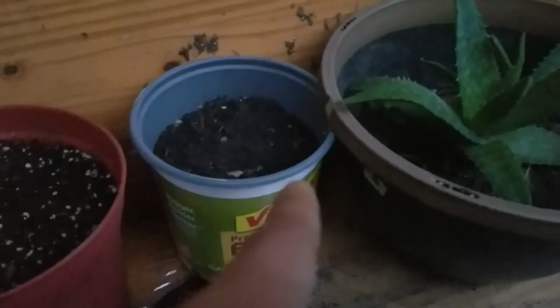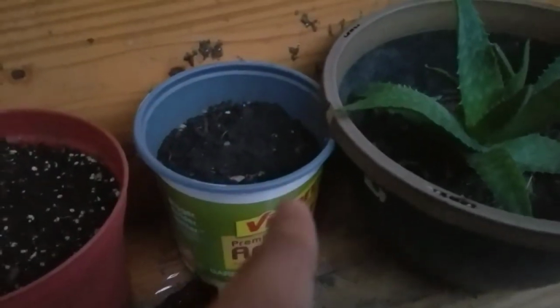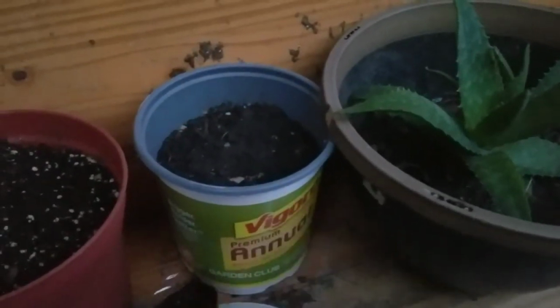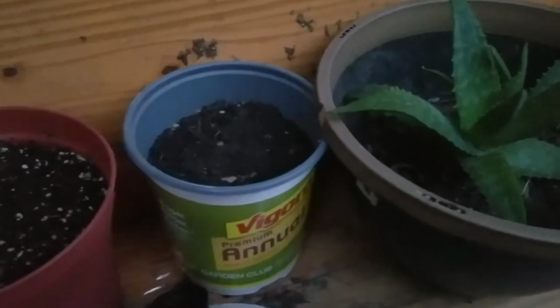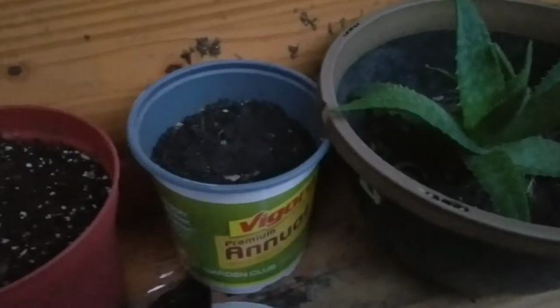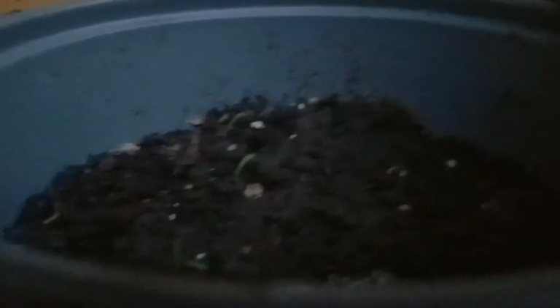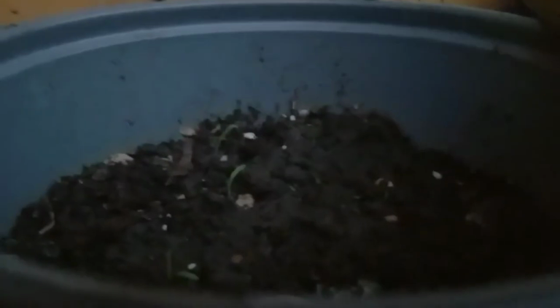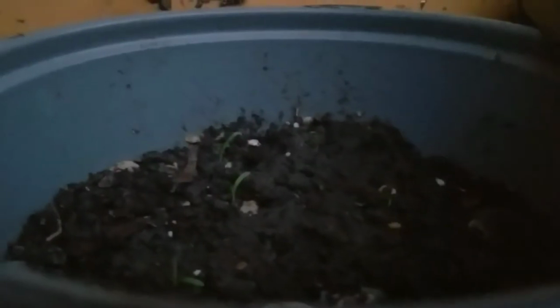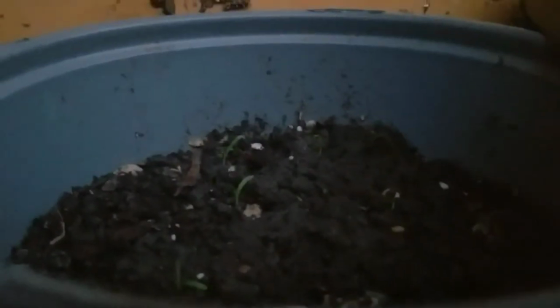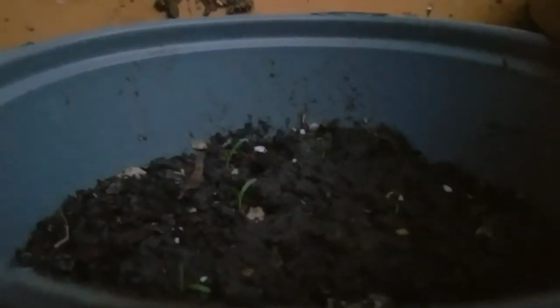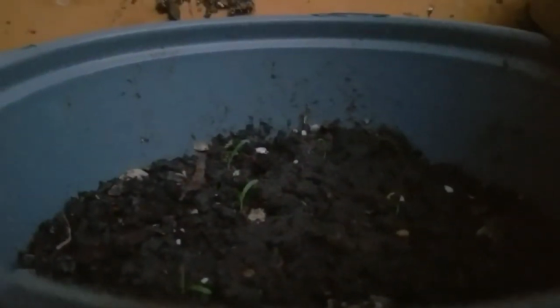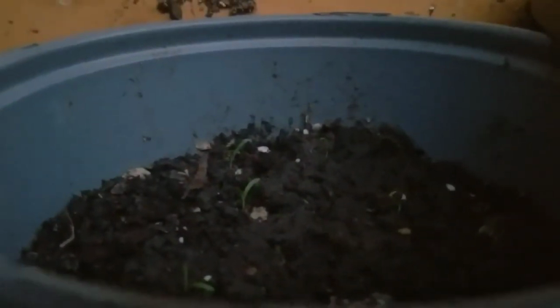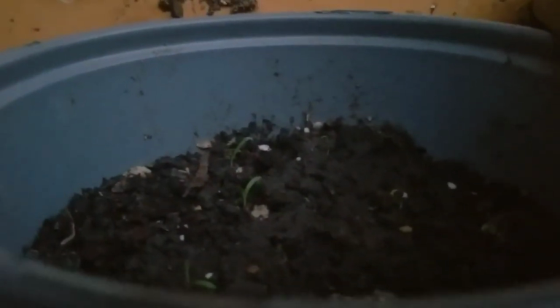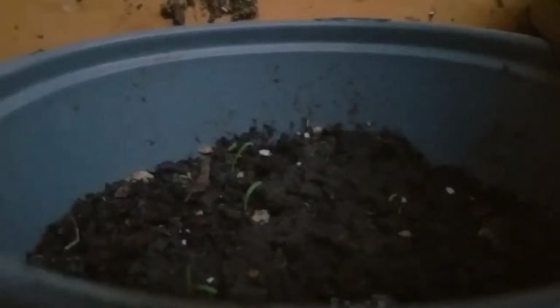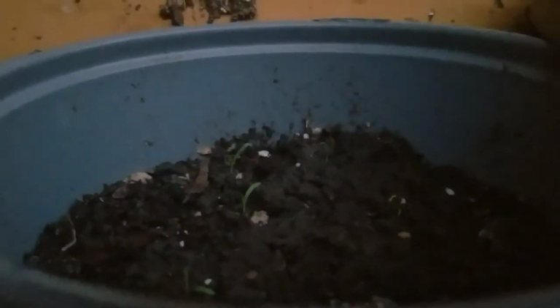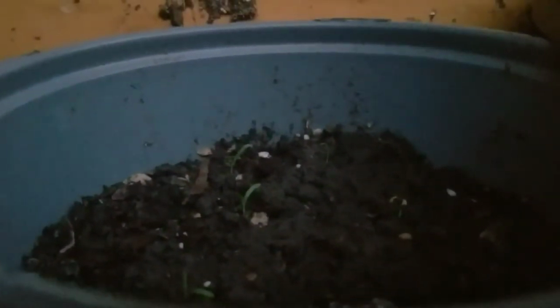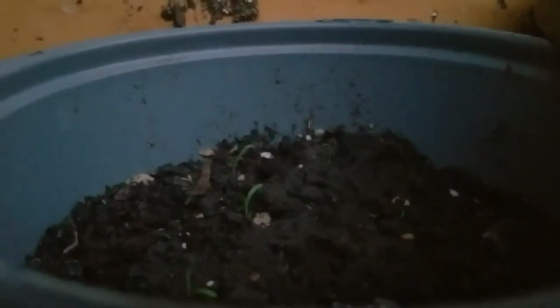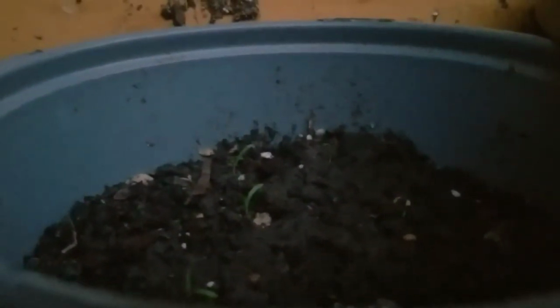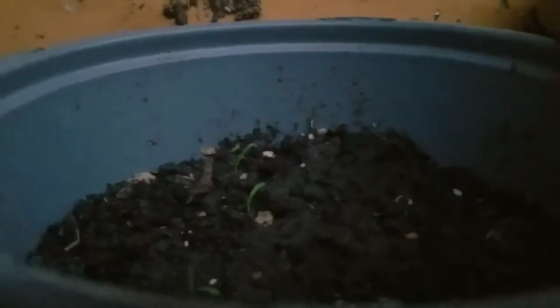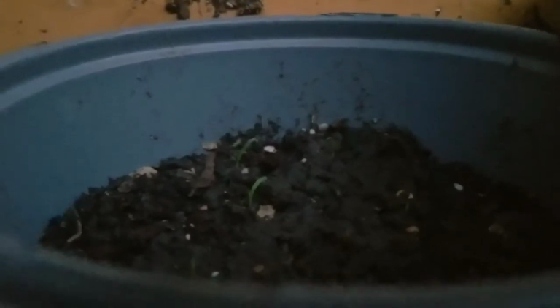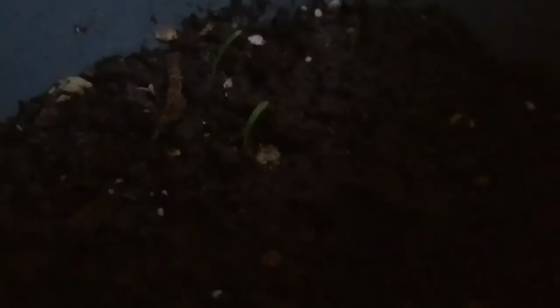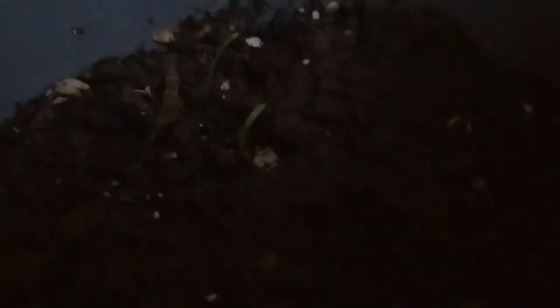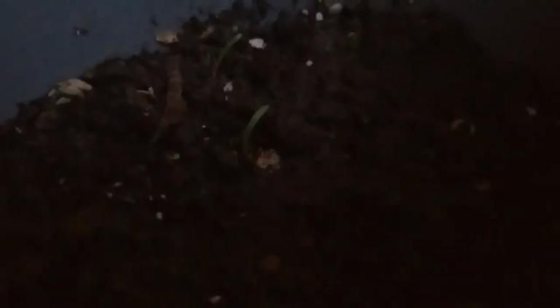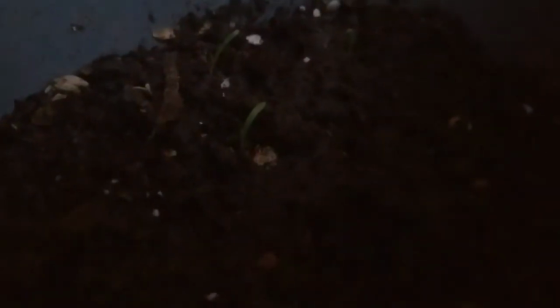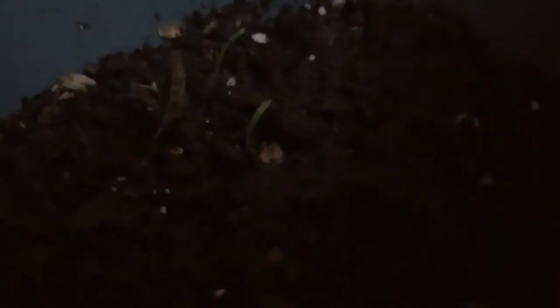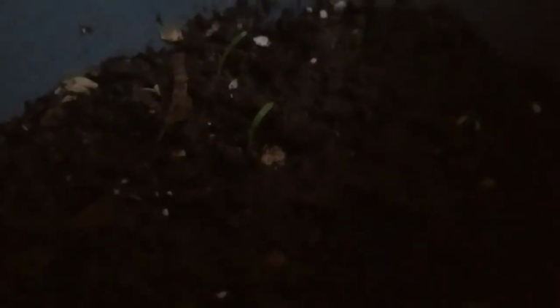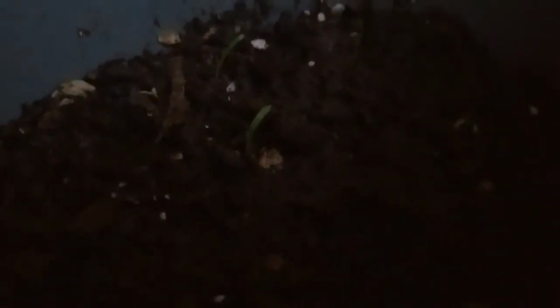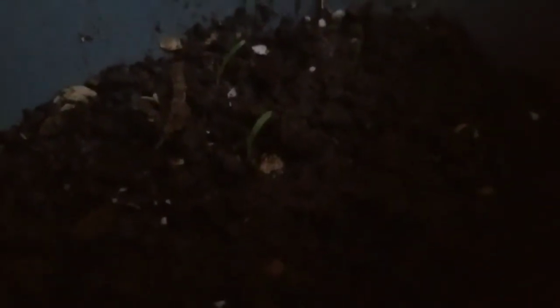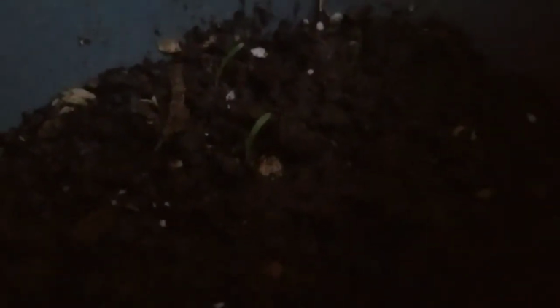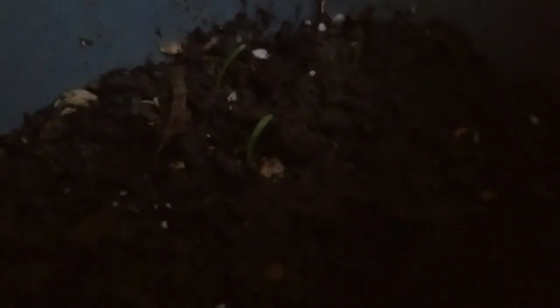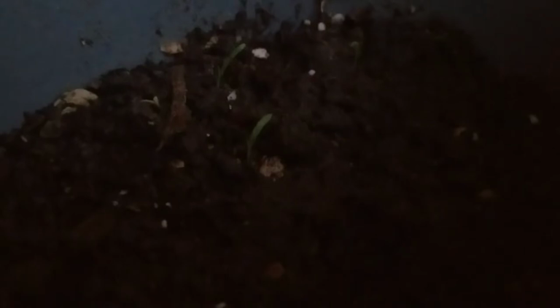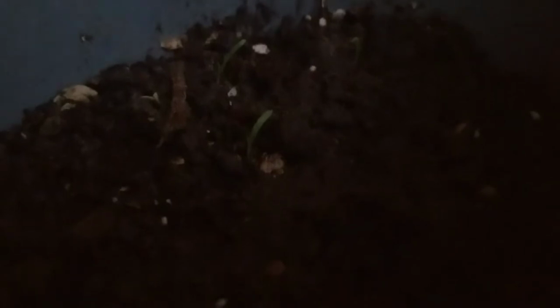Here we got some cilantro. As you can see, I just started growing them from seeds.